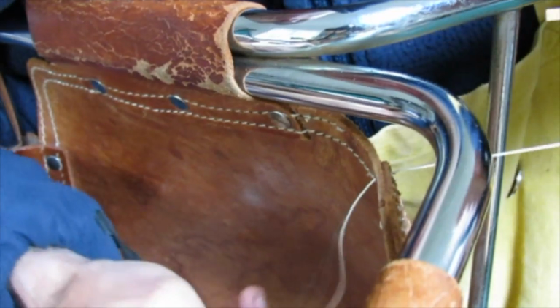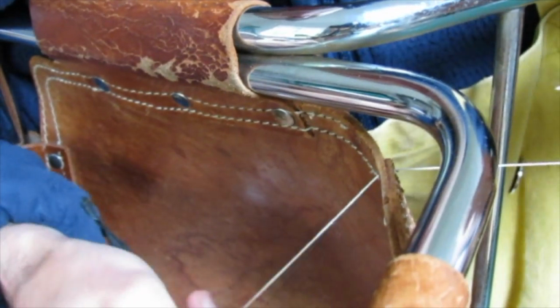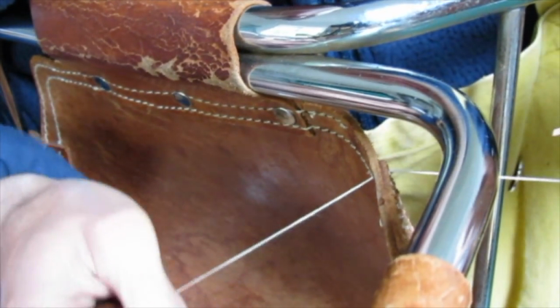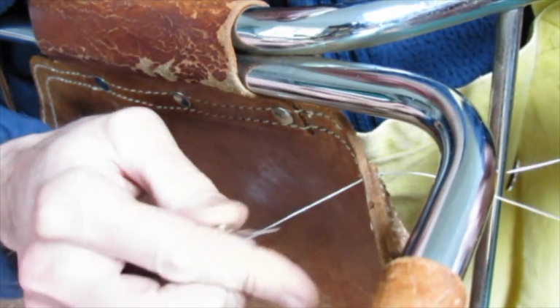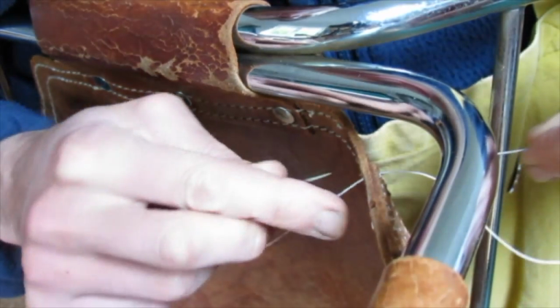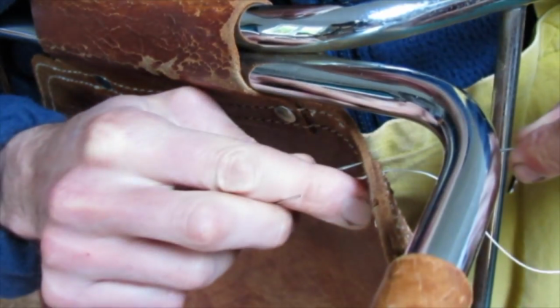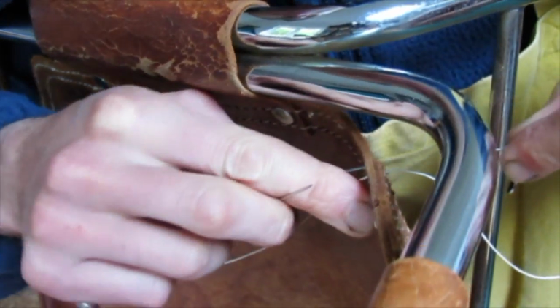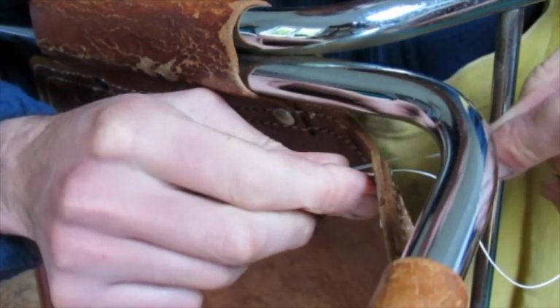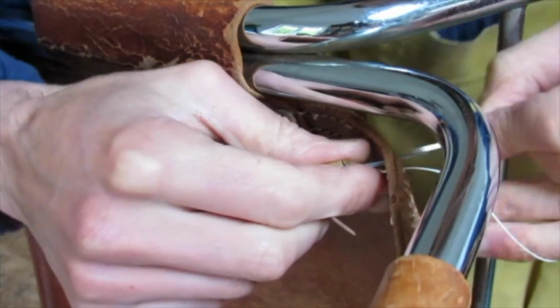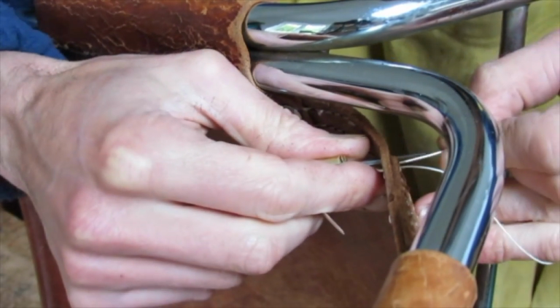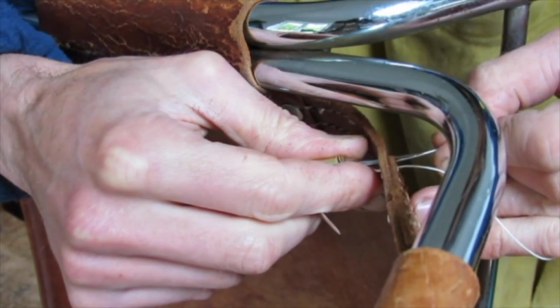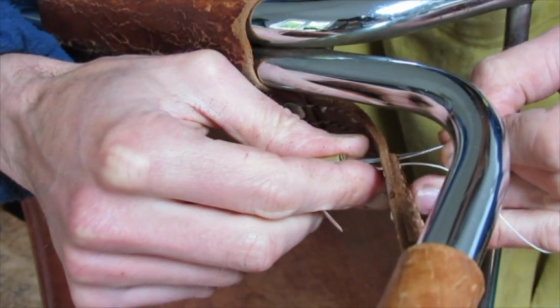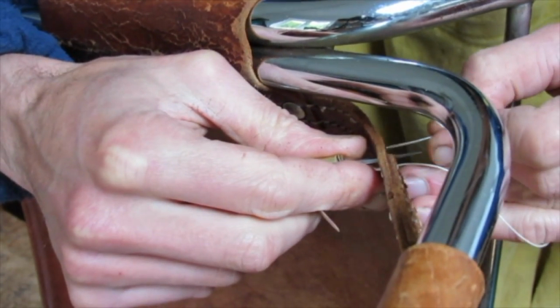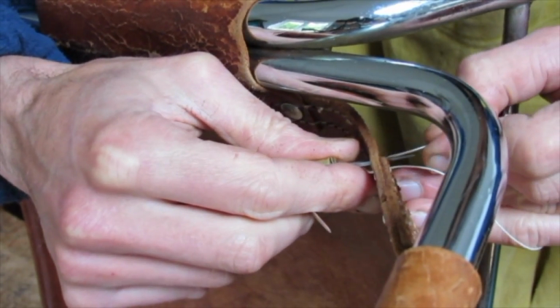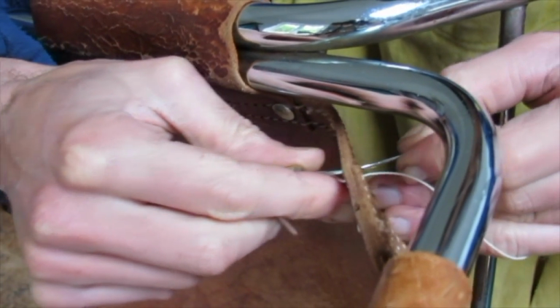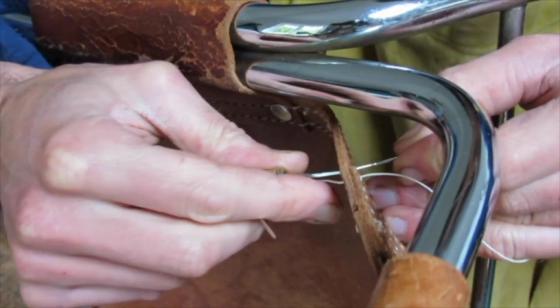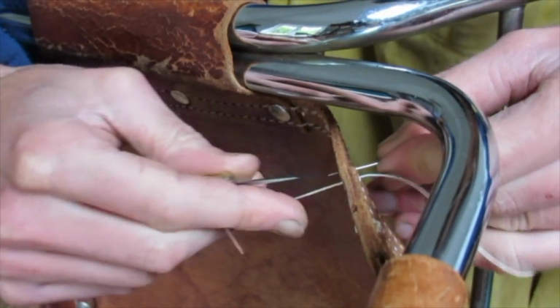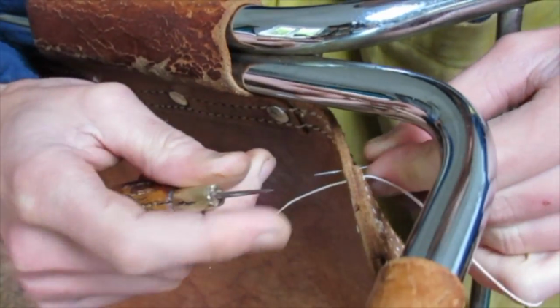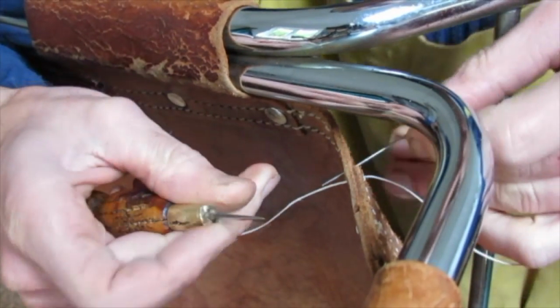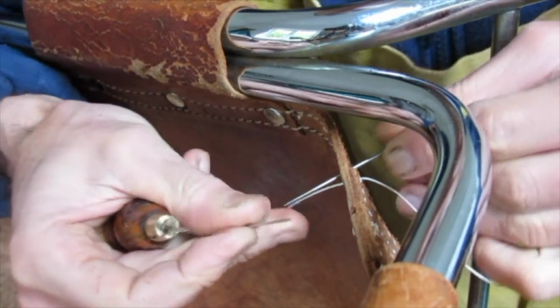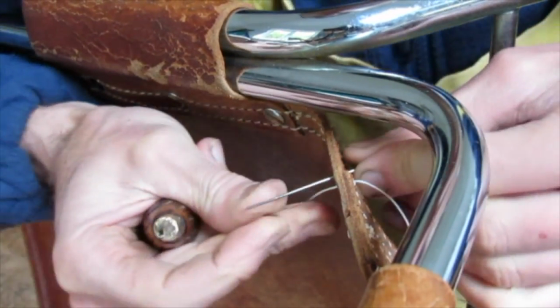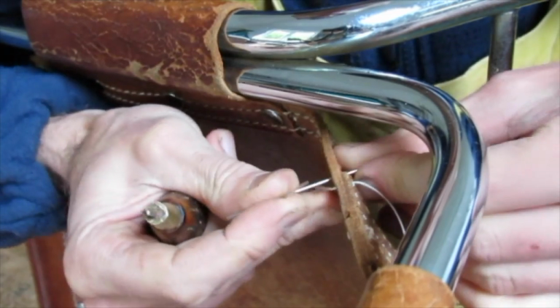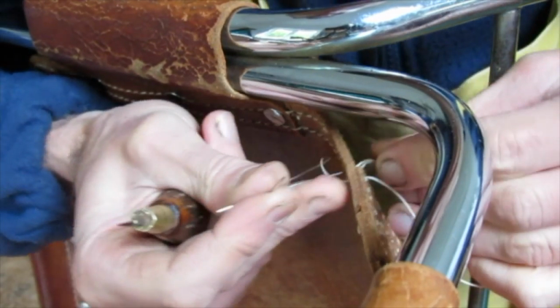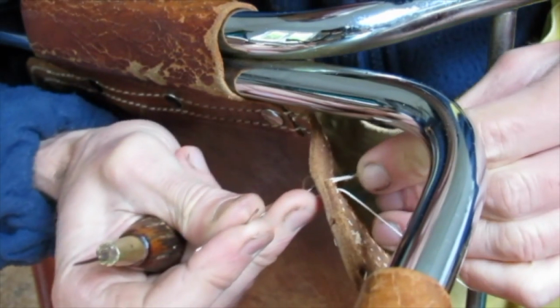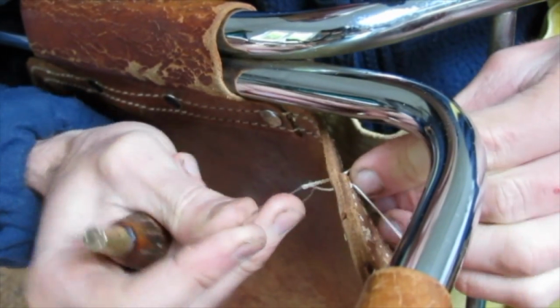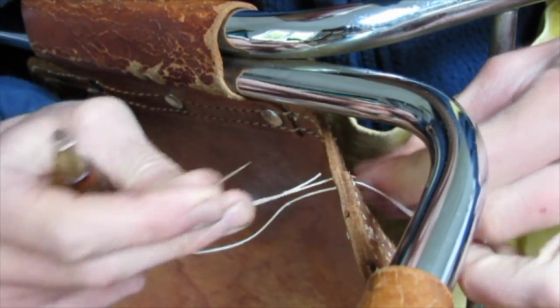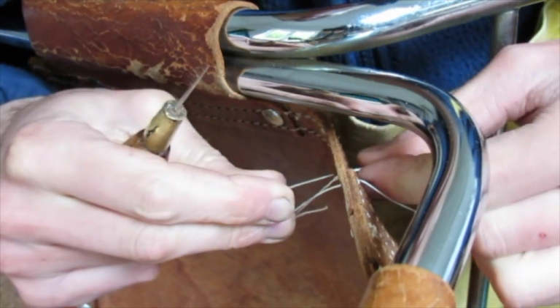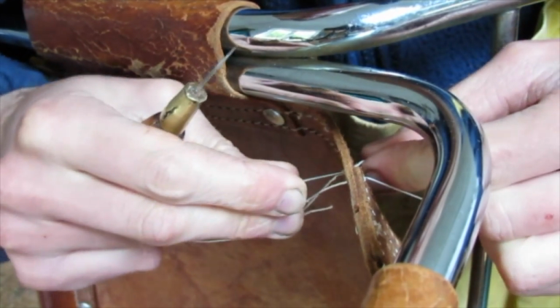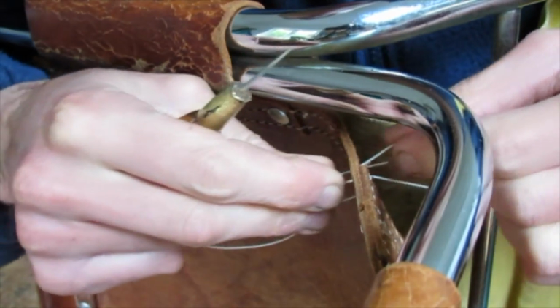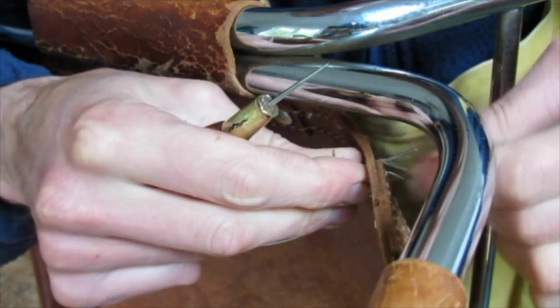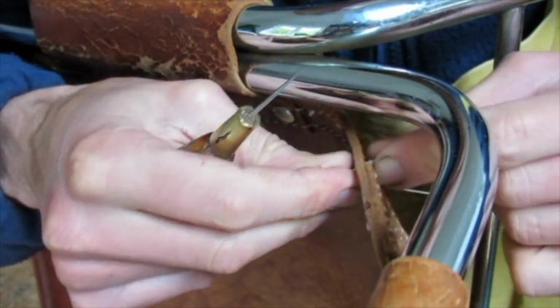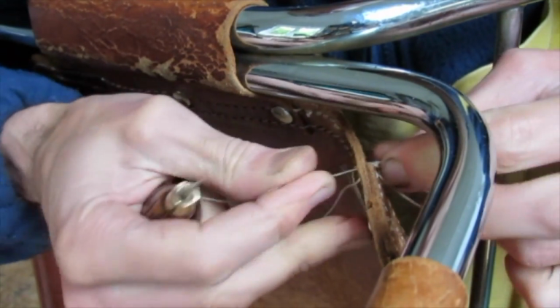Always work towards you — your hands should never cross the work piece. Take the awl and one needle in the right hand, the other needle in the left.